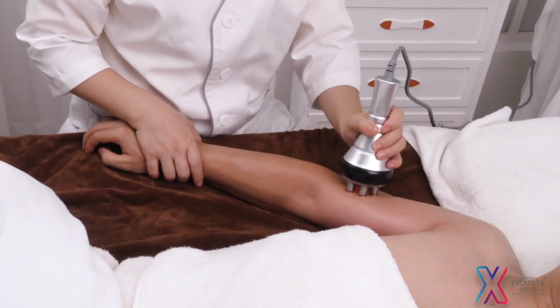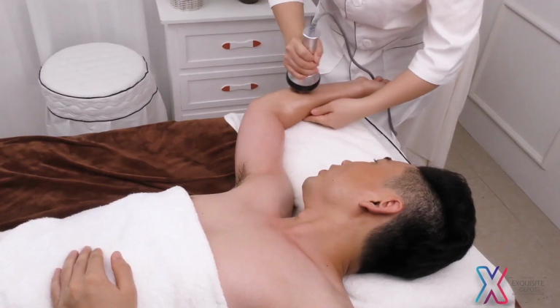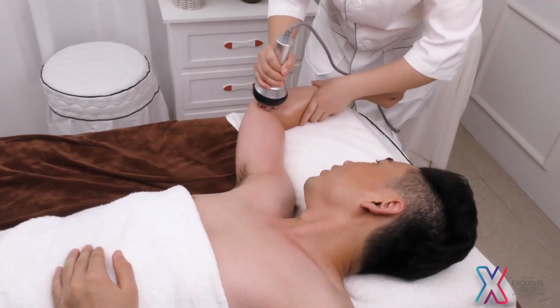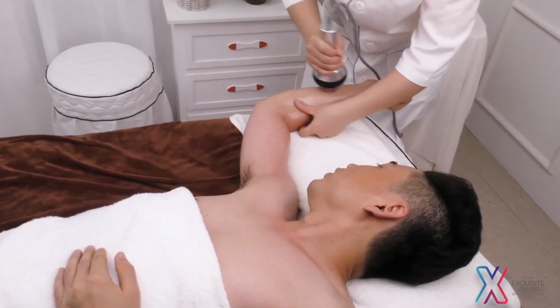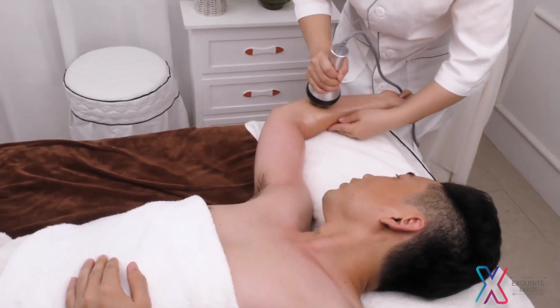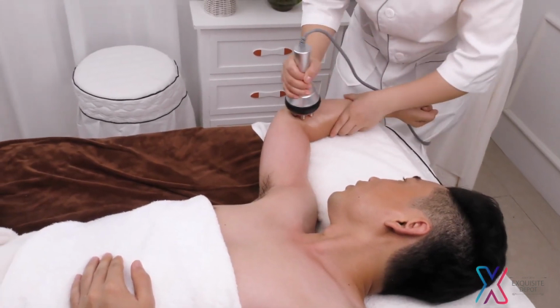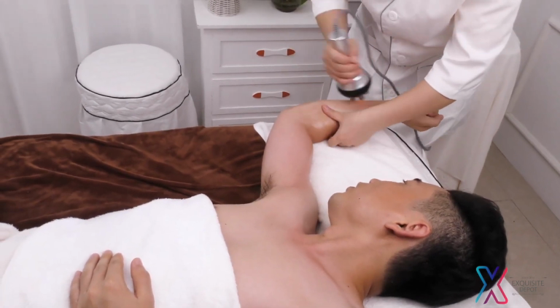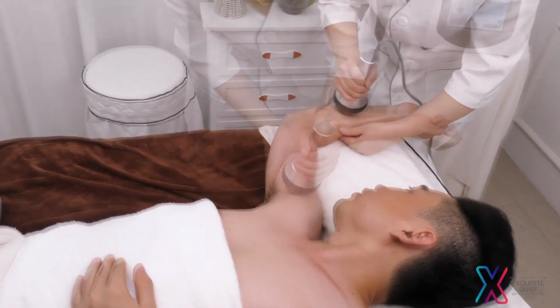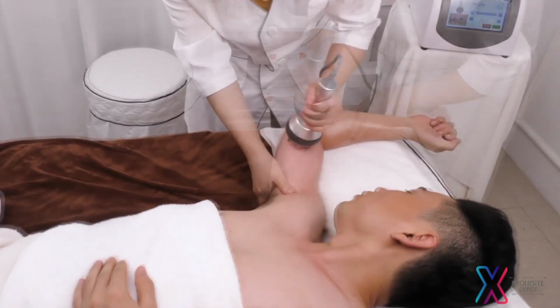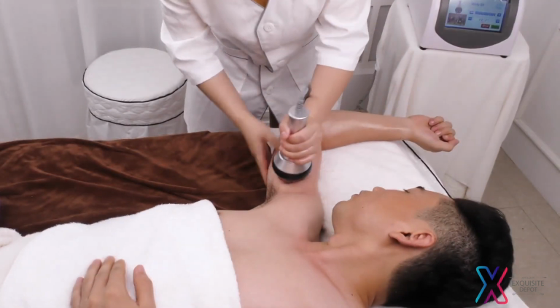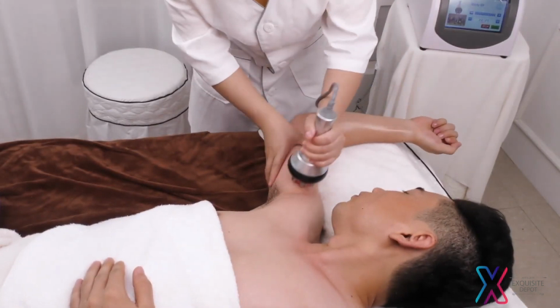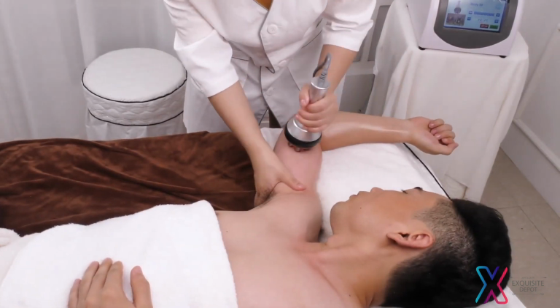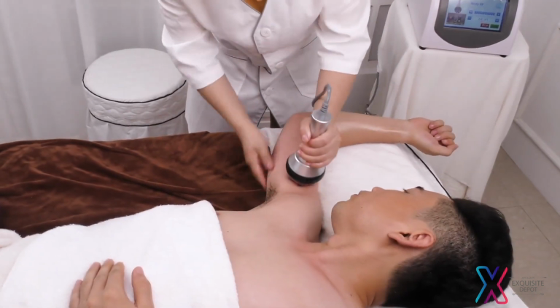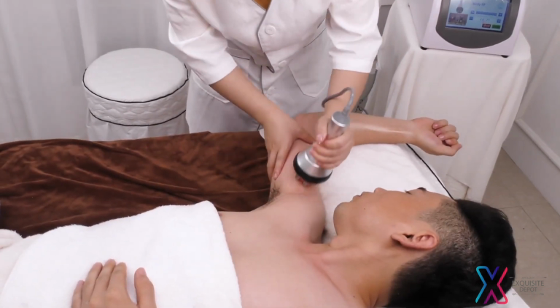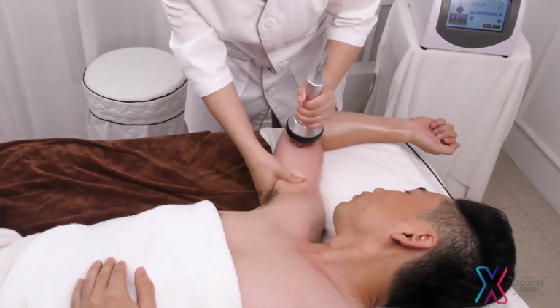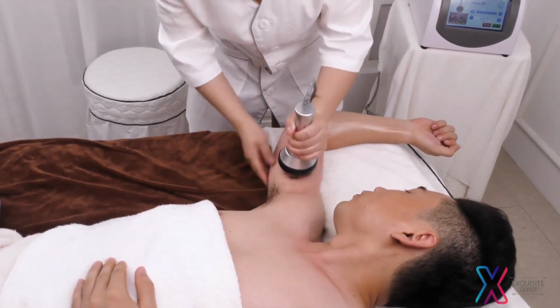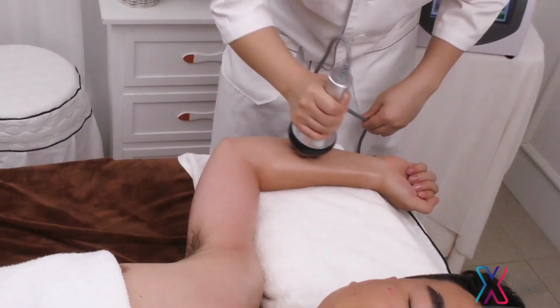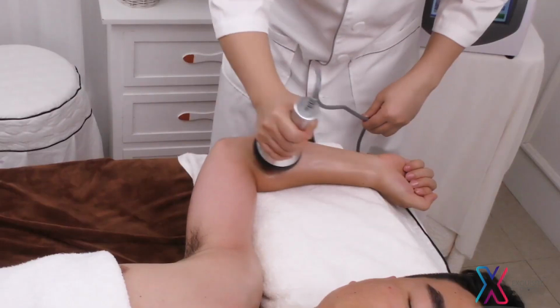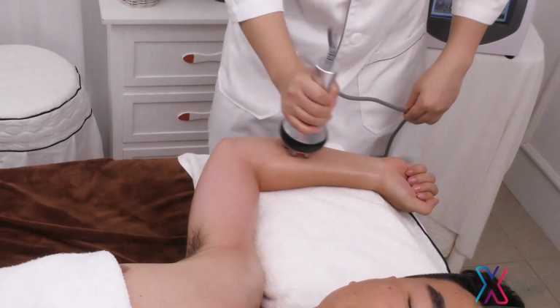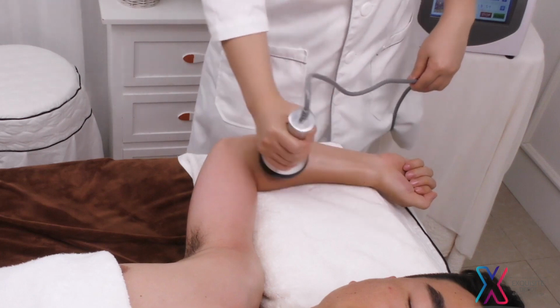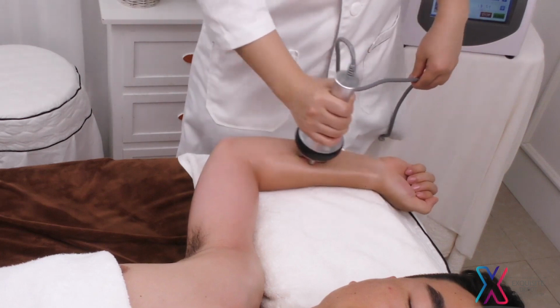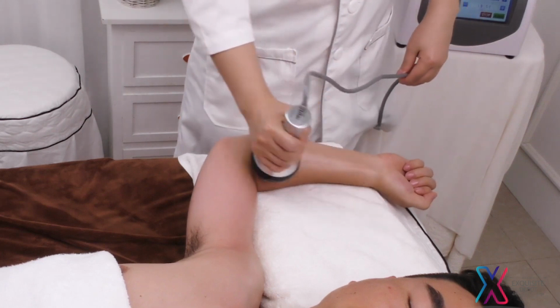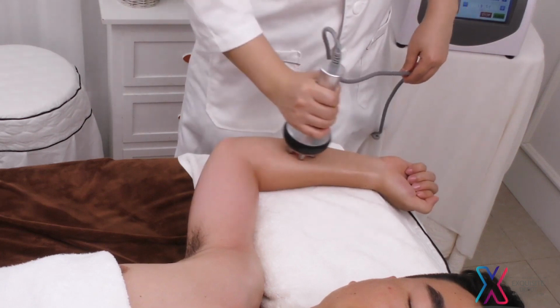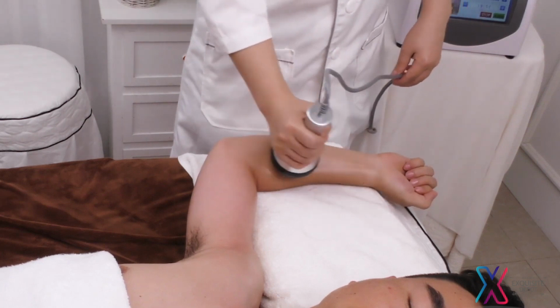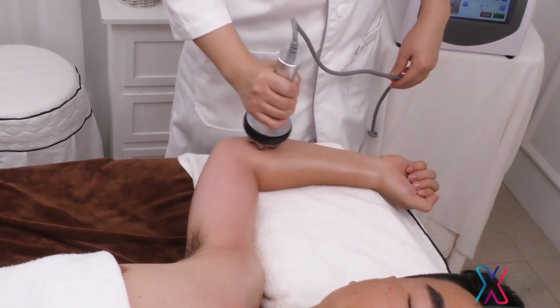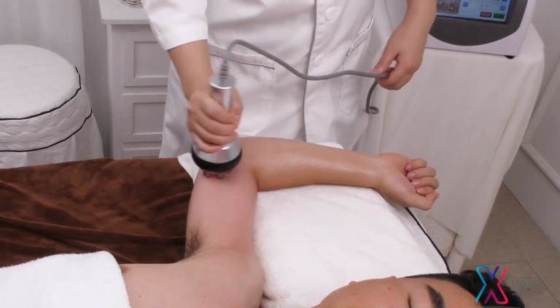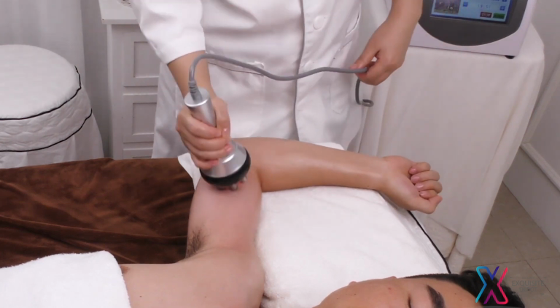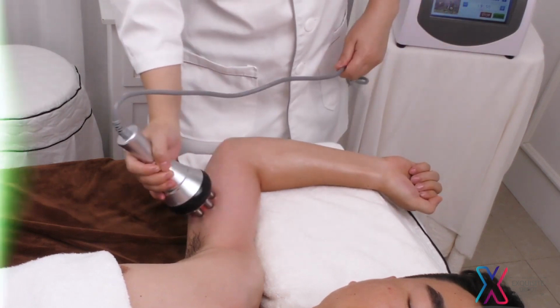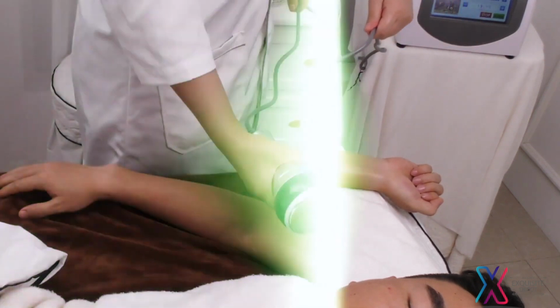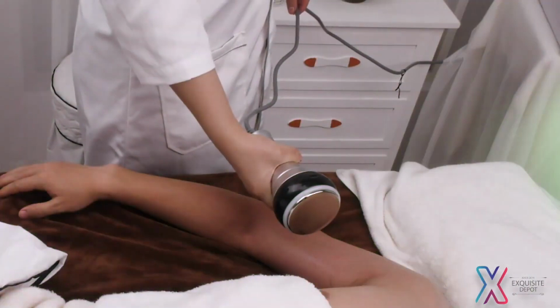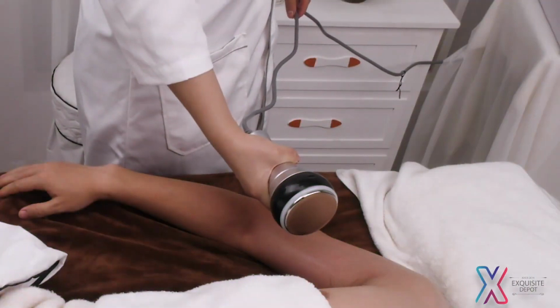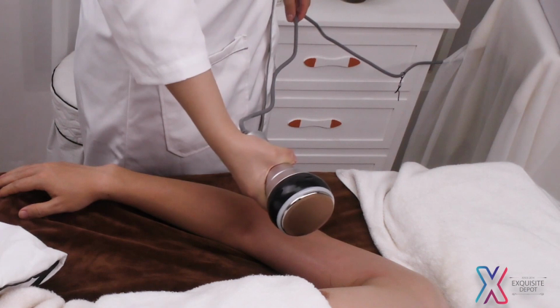Lay inner arm flatwise and push 3 channels on upper arm to armpit 3 times. Move the probe in circles tracing 3 channels from upper arm to armpit 3 times.